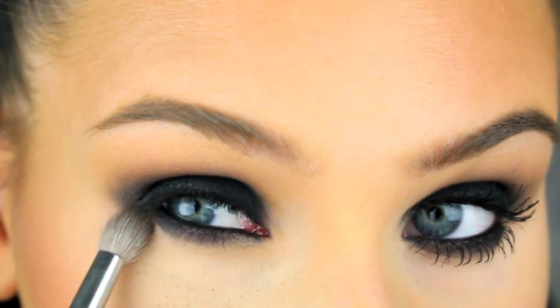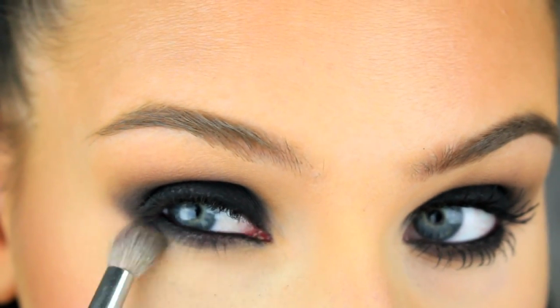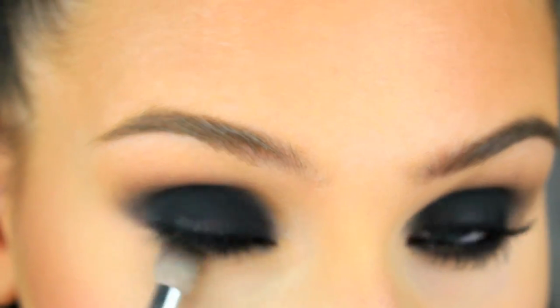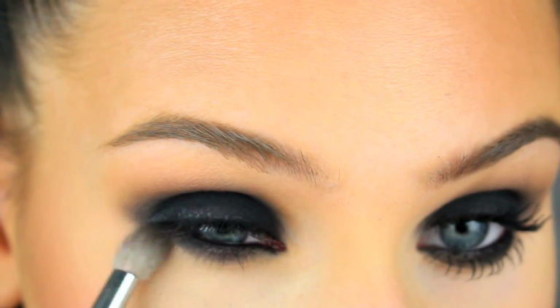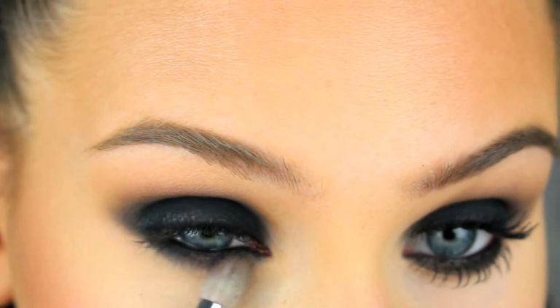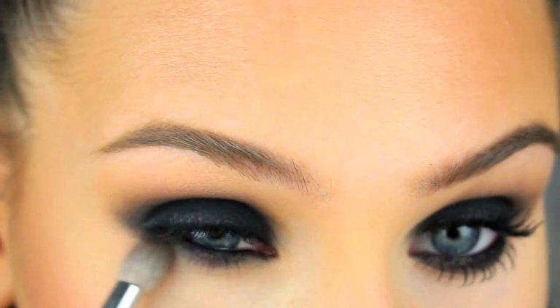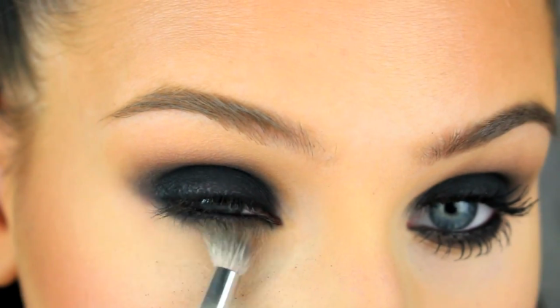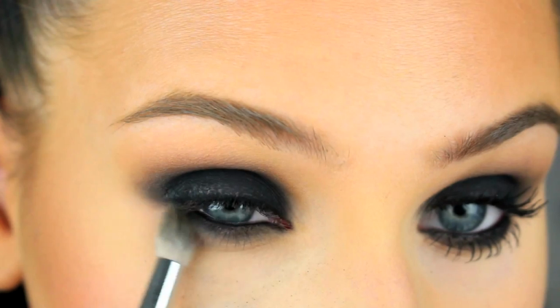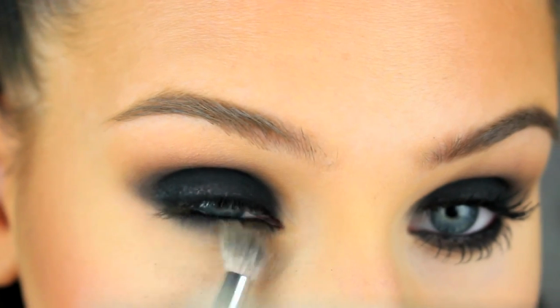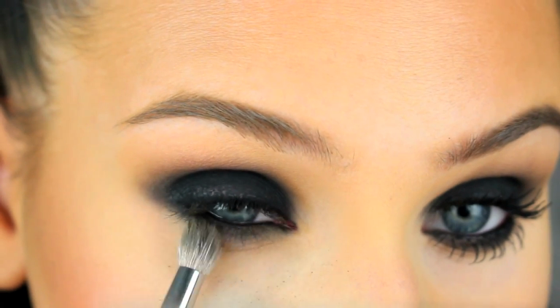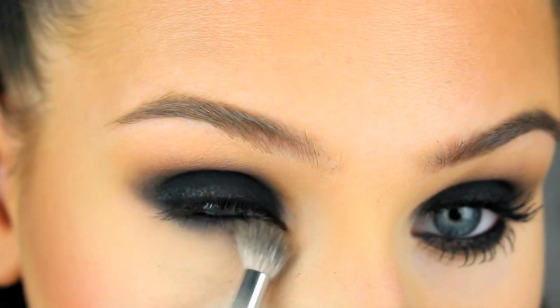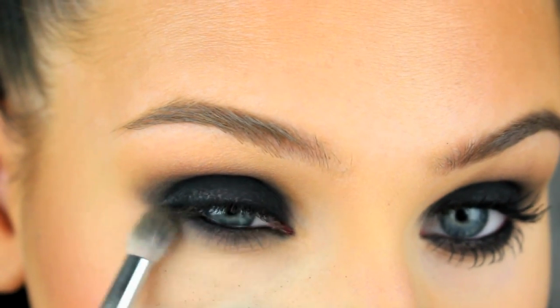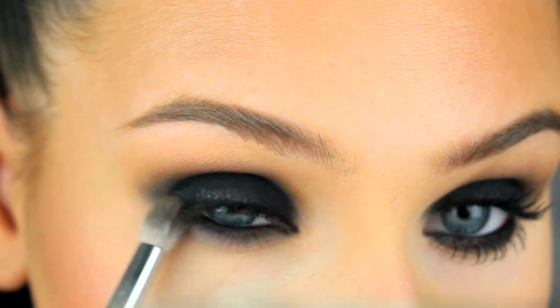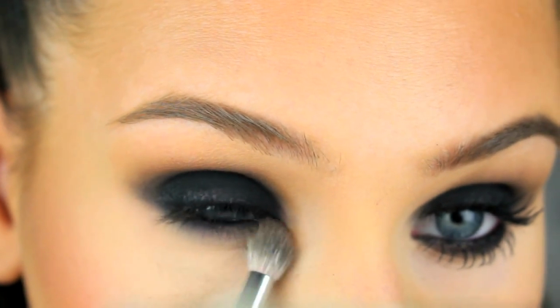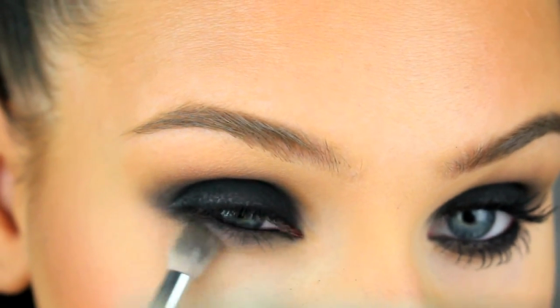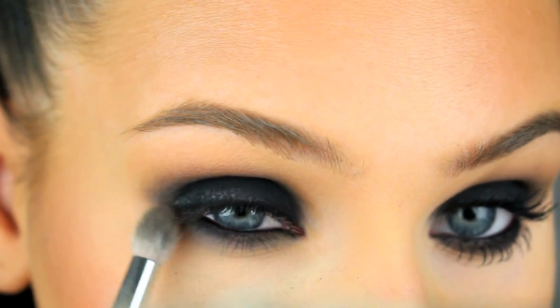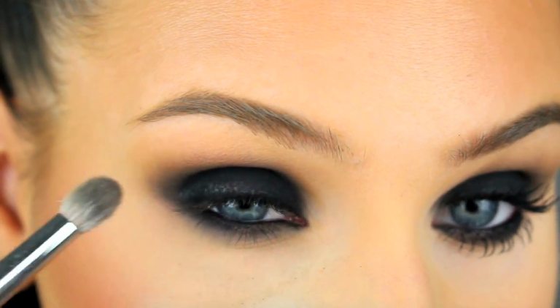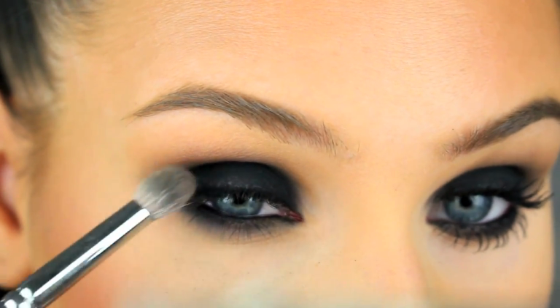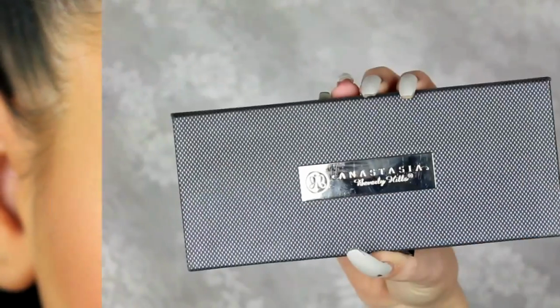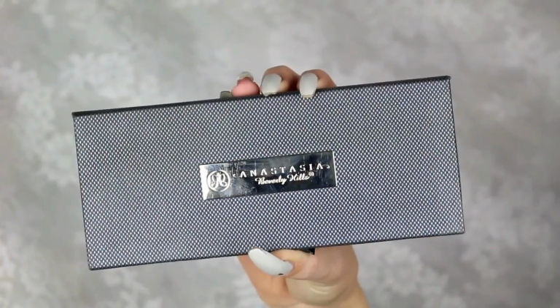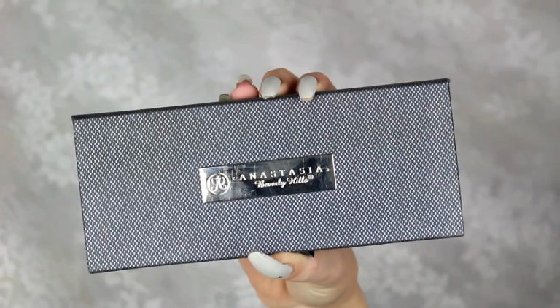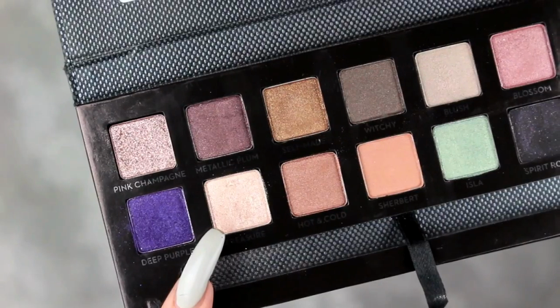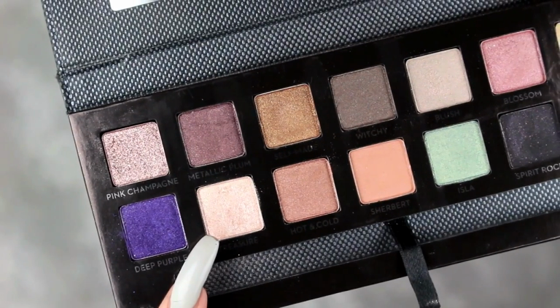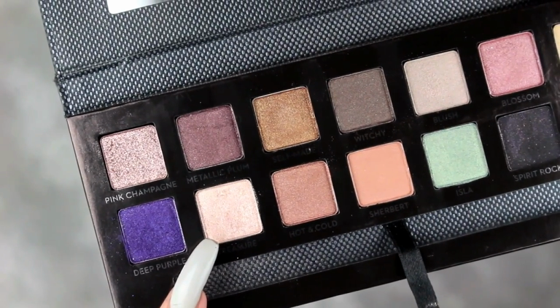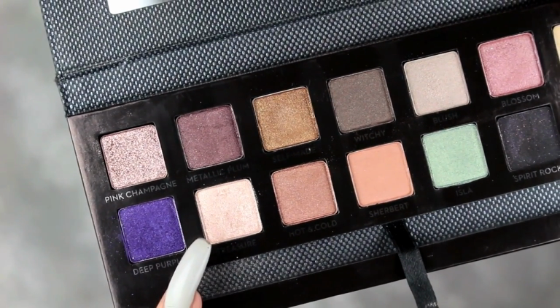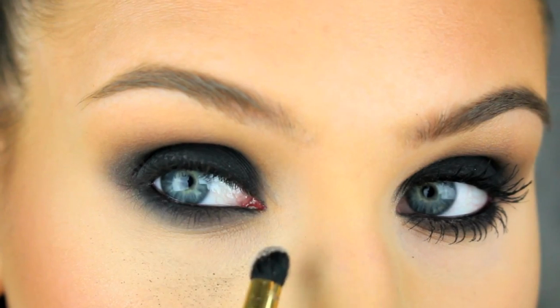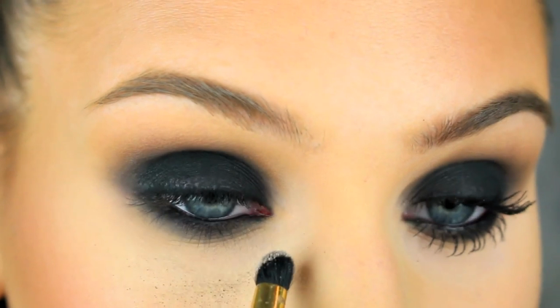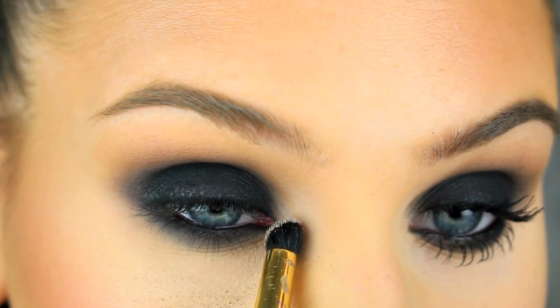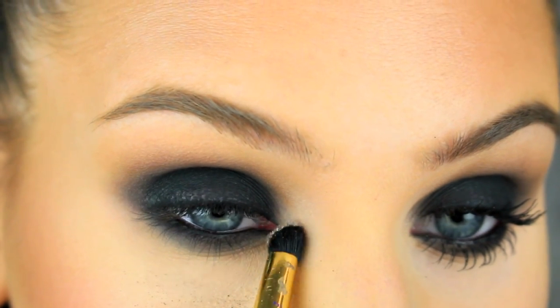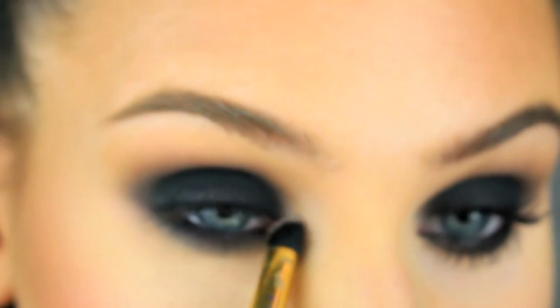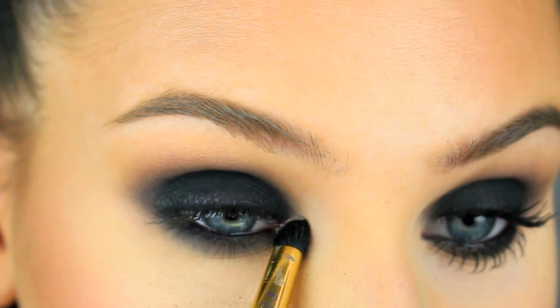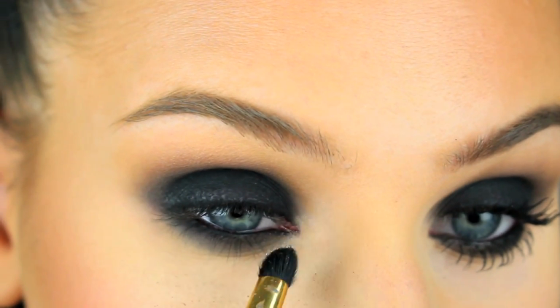Then I'm just going to blend up the liner on the lower lash line using the black and brown eyeshadow. Then you're going to highlight the brow bone and the inner corners of your eyes.